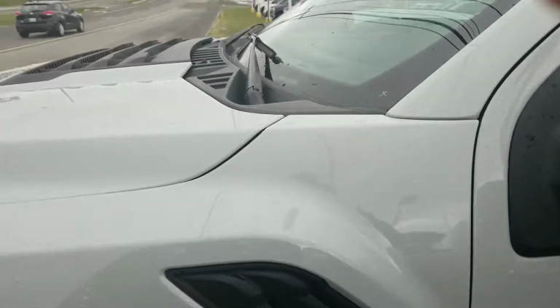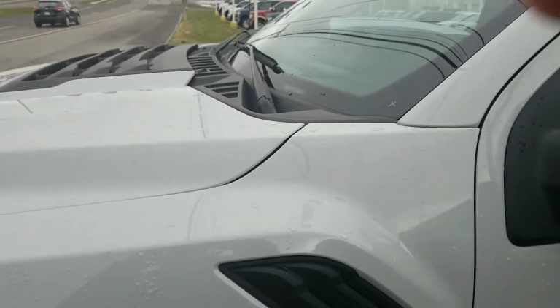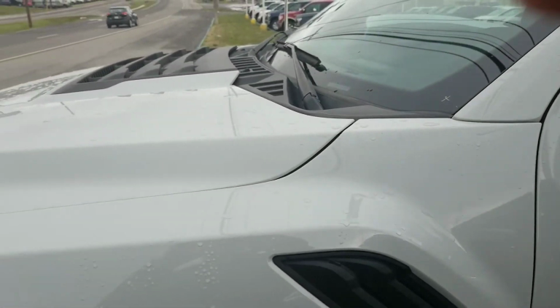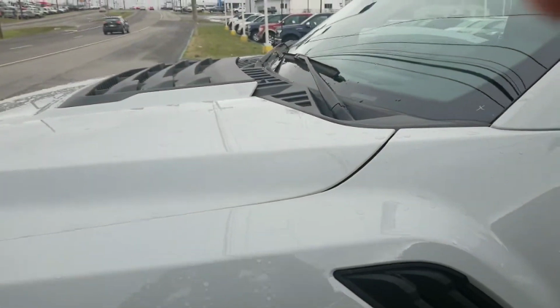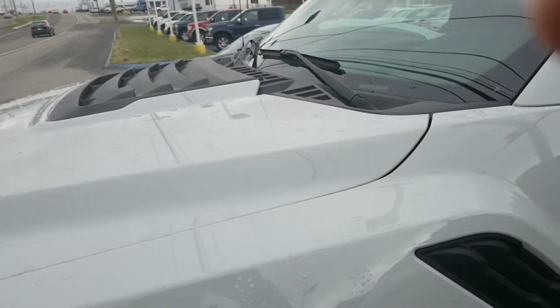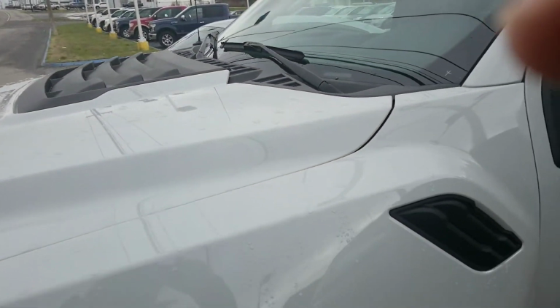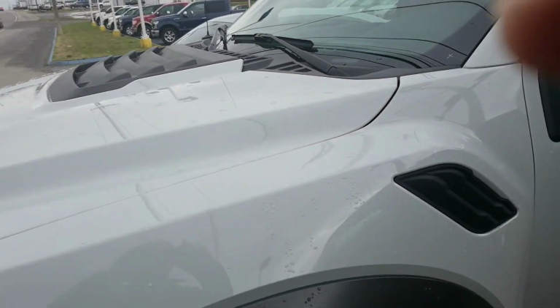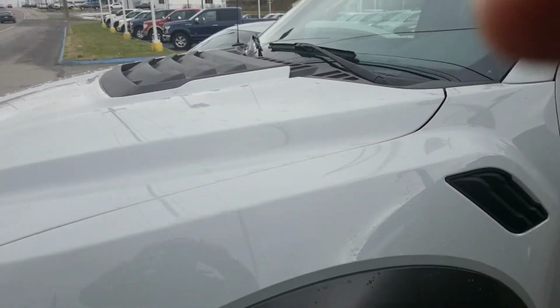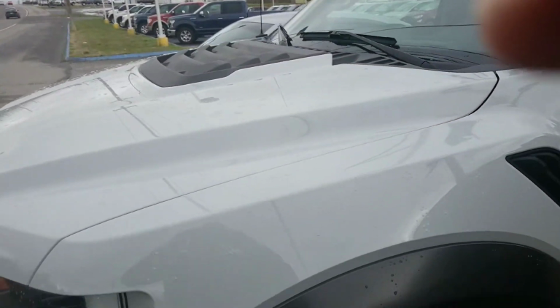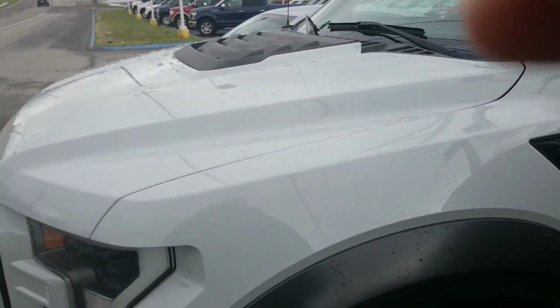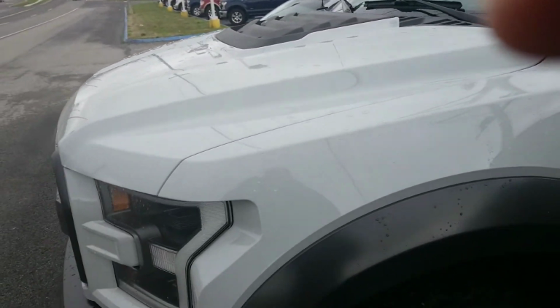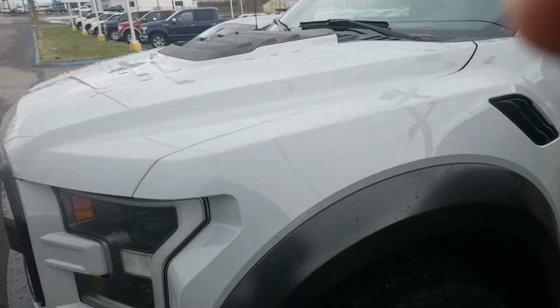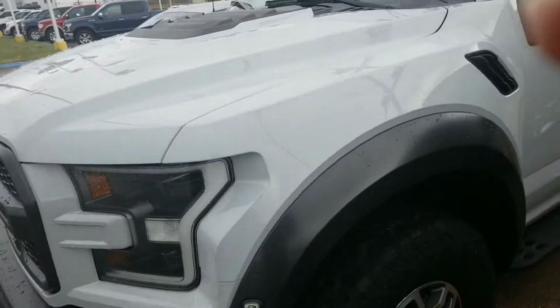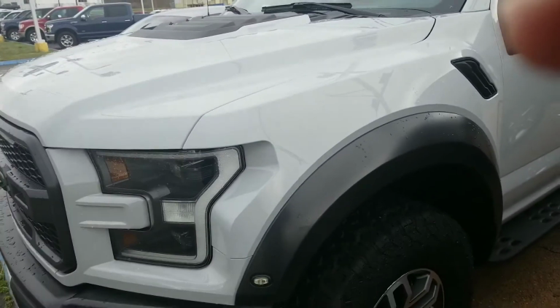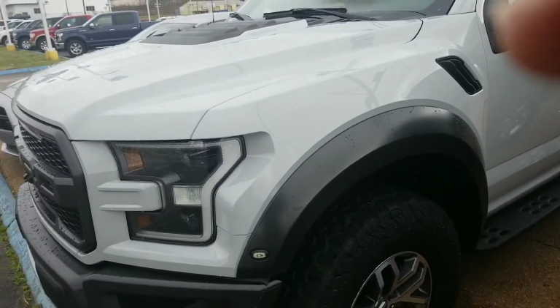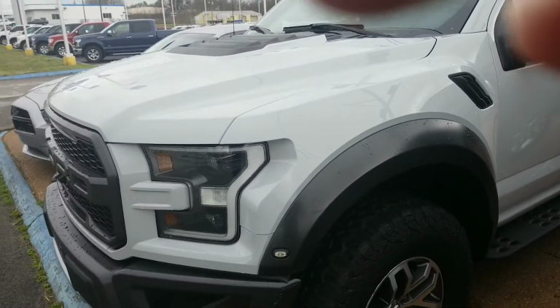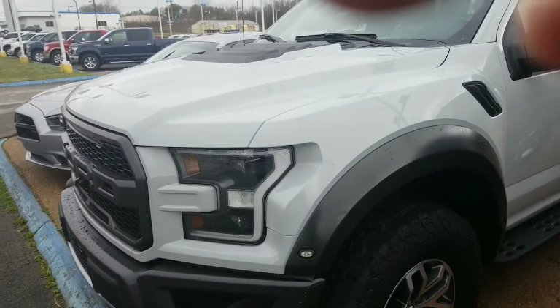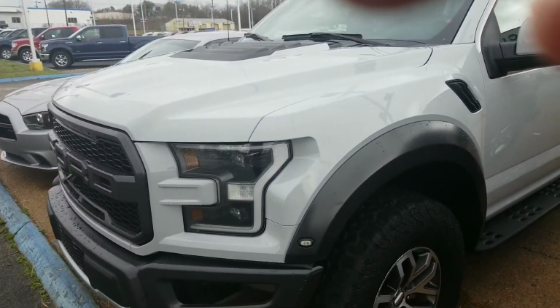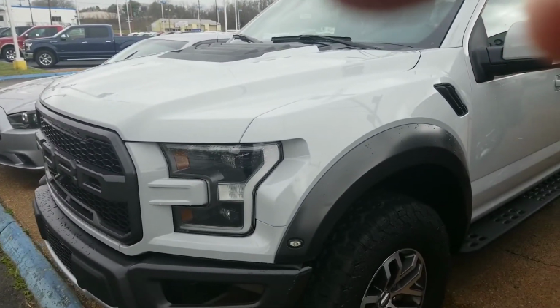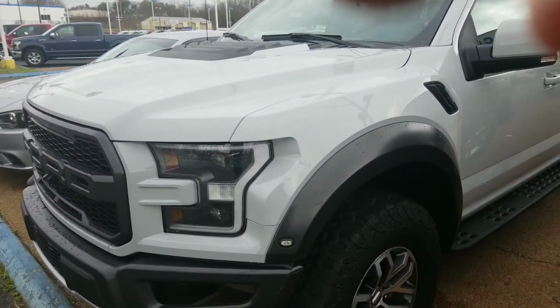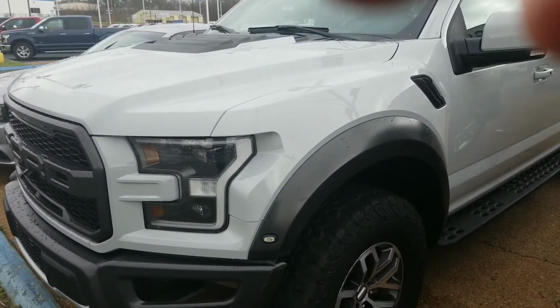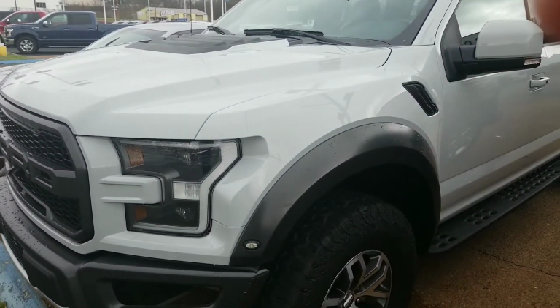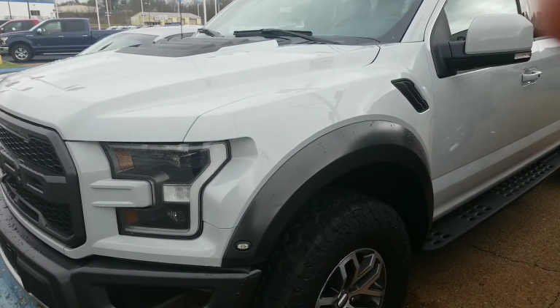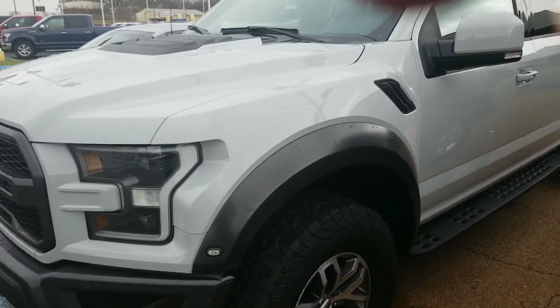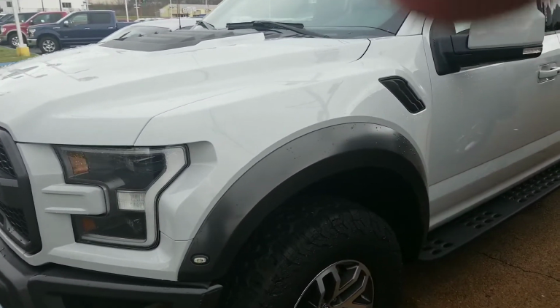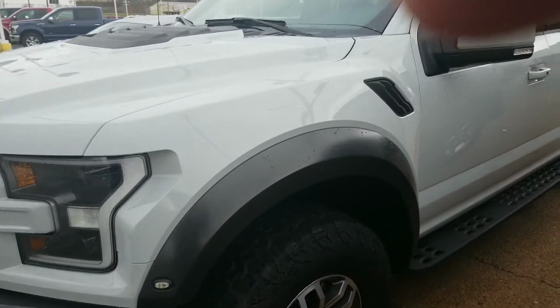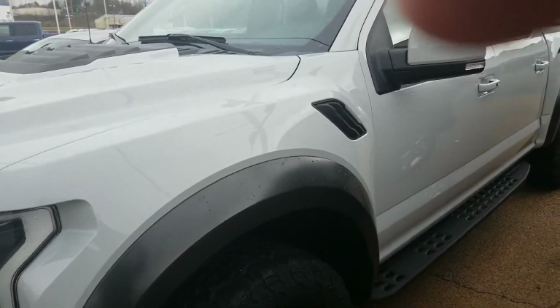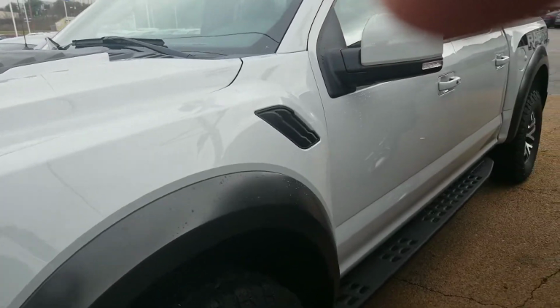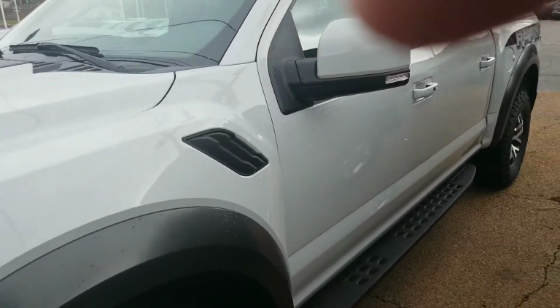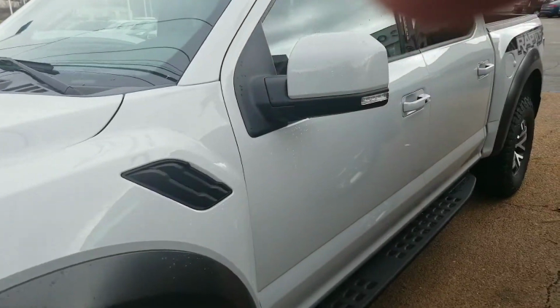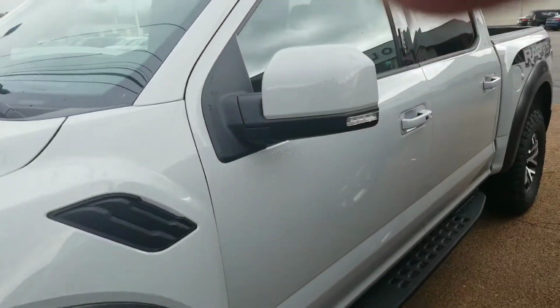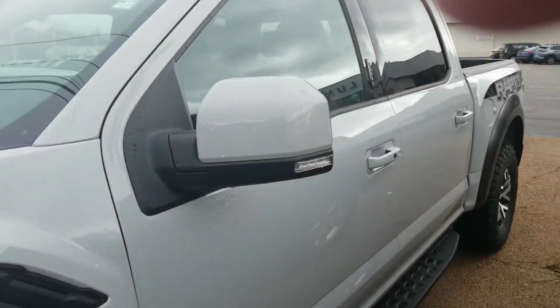Hello Jimmy, this is Barry Duke at Ford of Columbia. Here's the video that you requested of the 2017 Ford Raptor F-150. Very, very special truck.